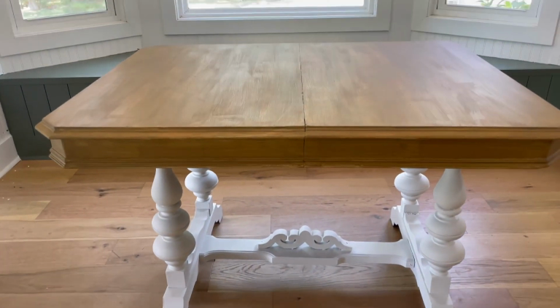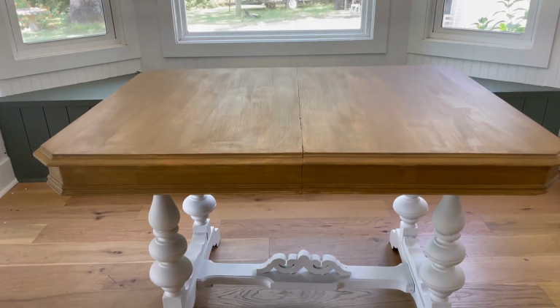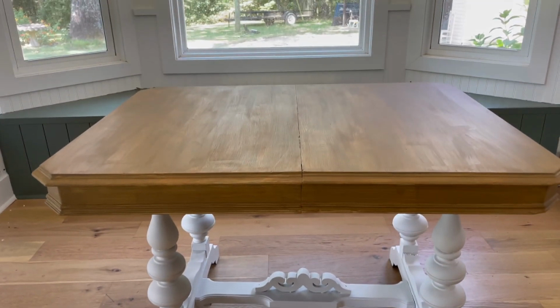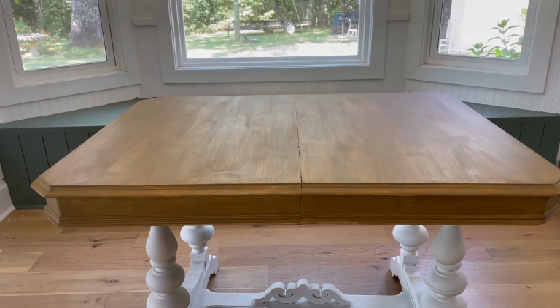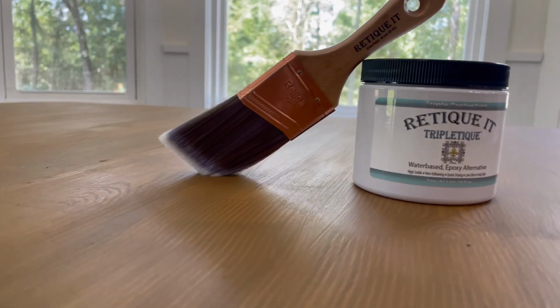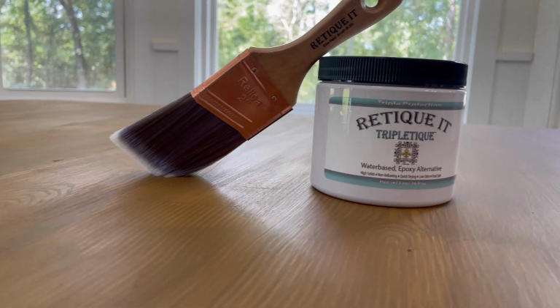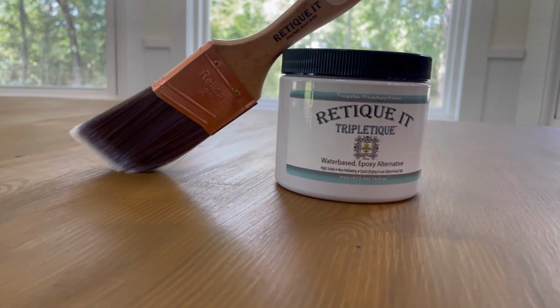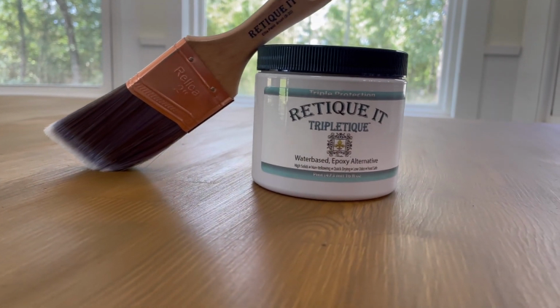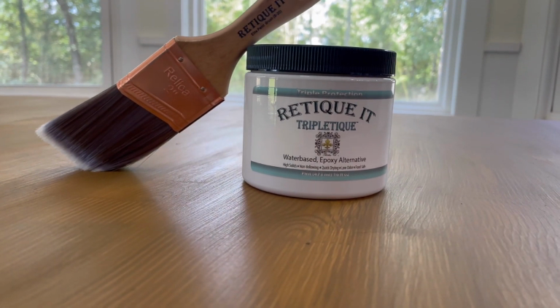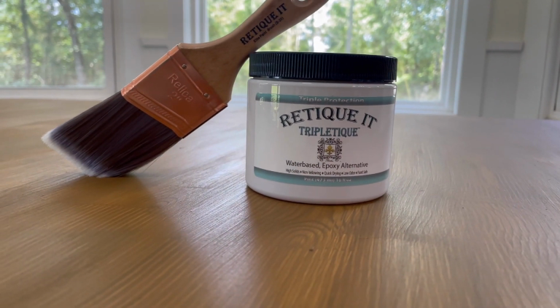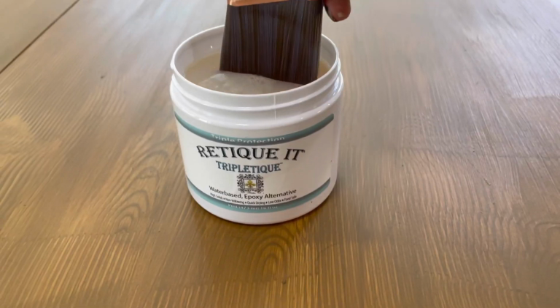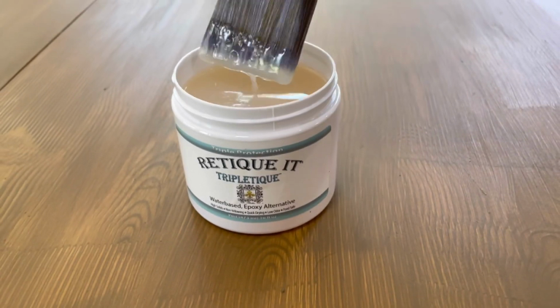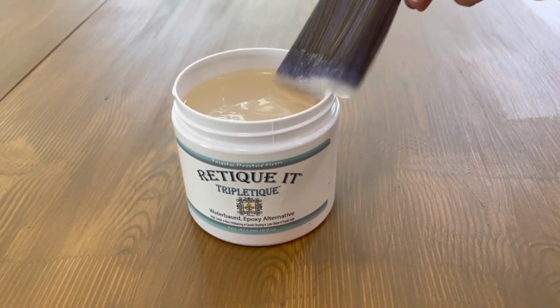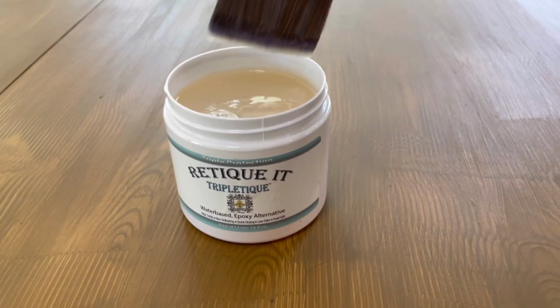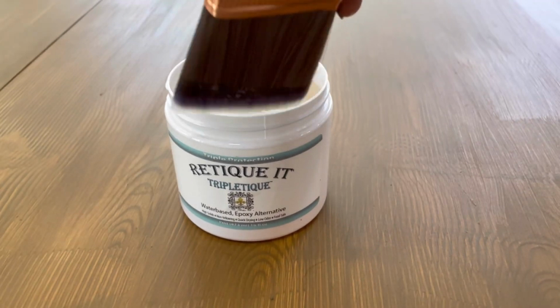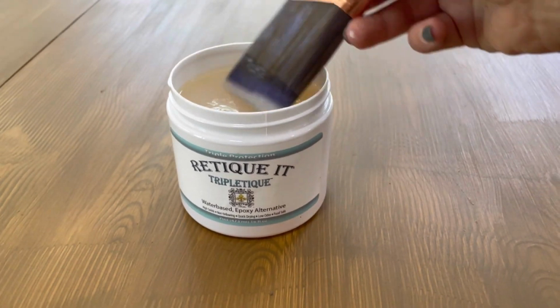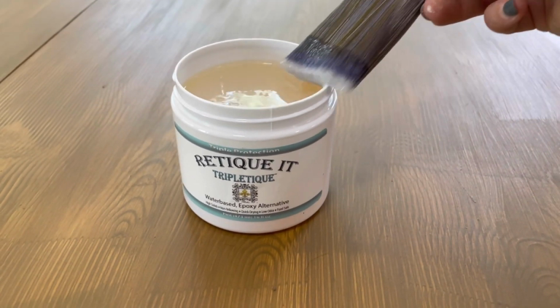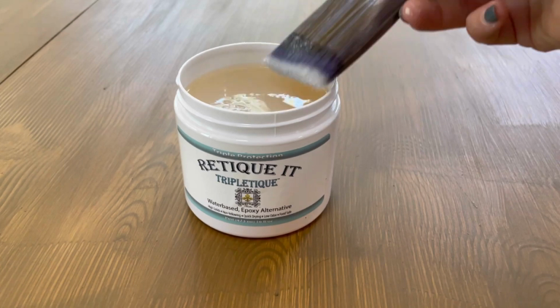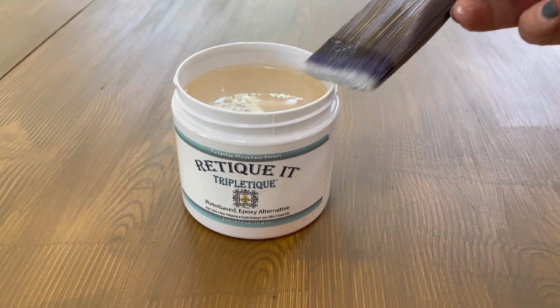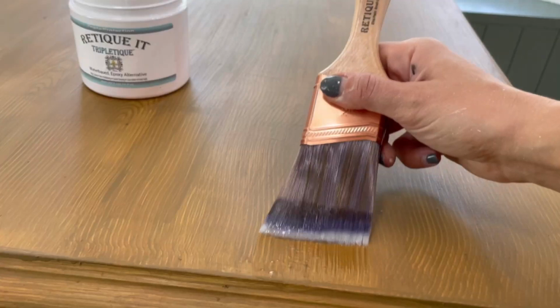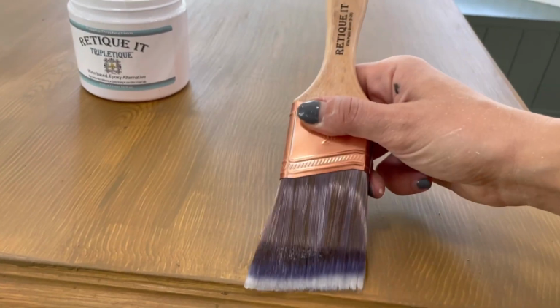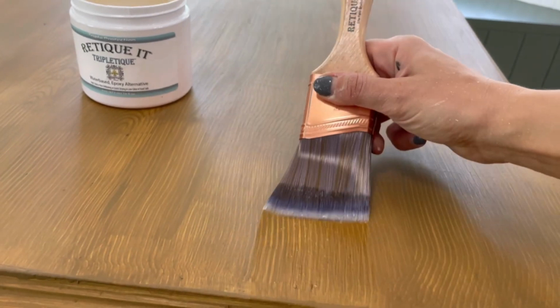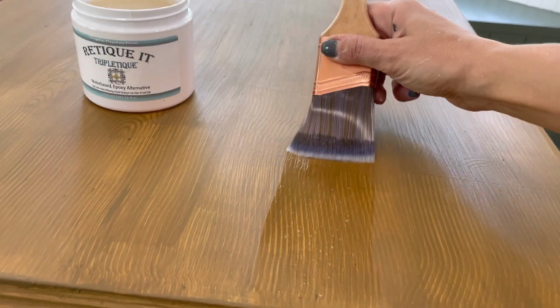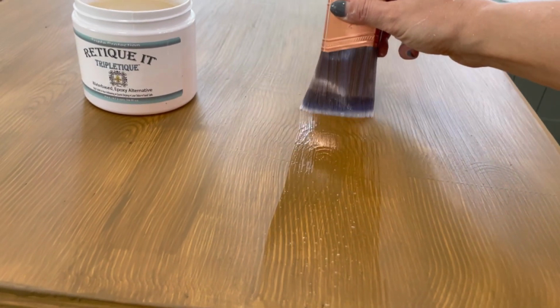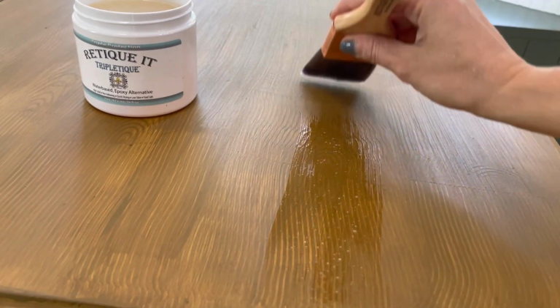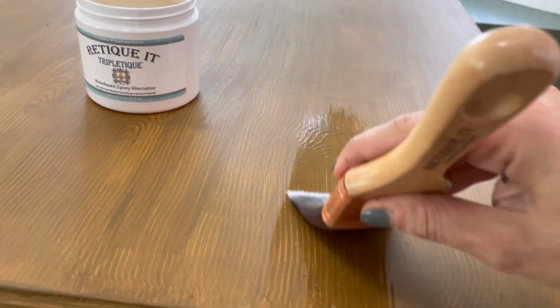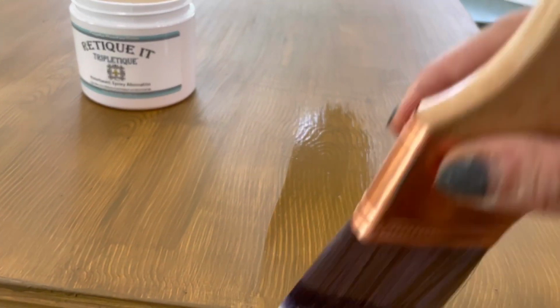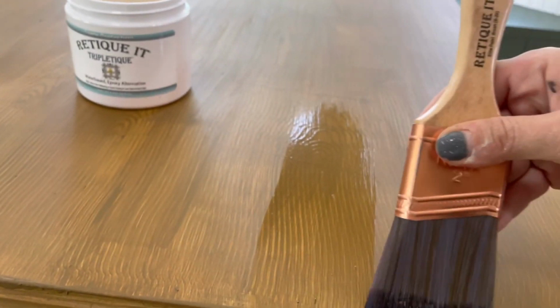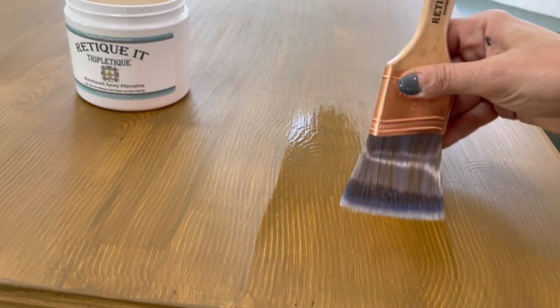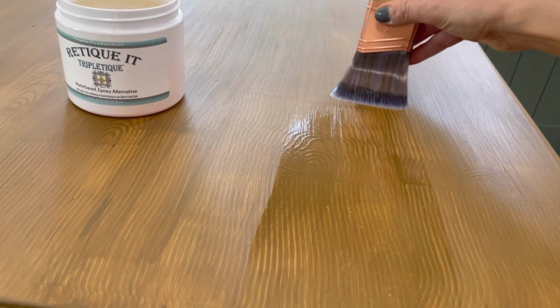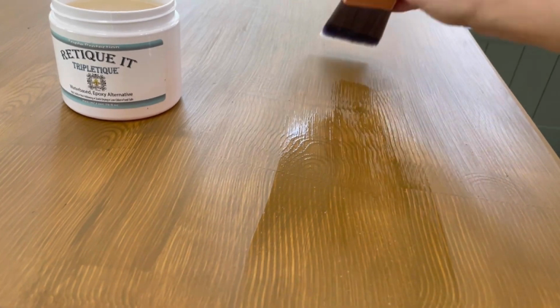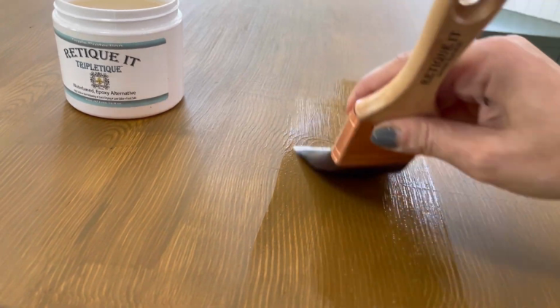Now let's seal the tabletop. The Ritikit tabletop kit also includes a sealer to protect the finish. I applied two coats total, moving in the direction of the grain. My favorite part about this sealer is that it won't yellow the finish like most sealers do.